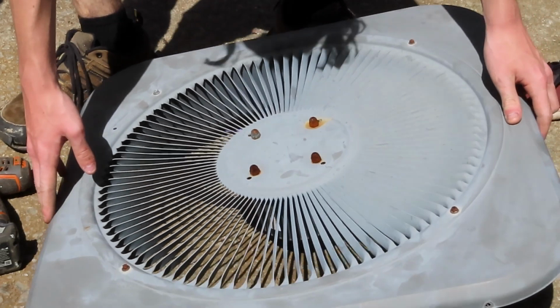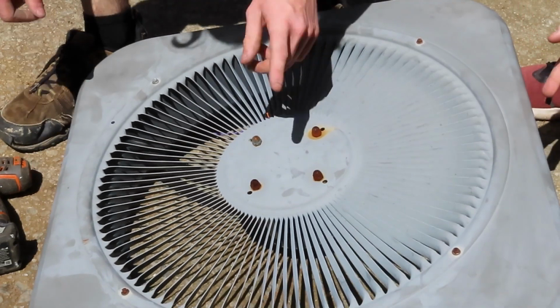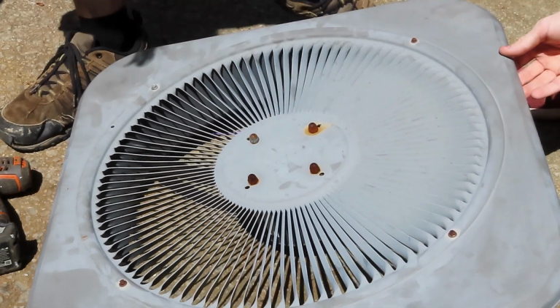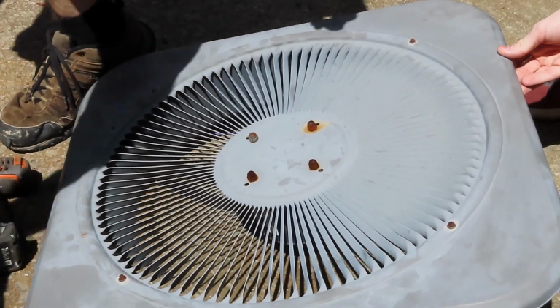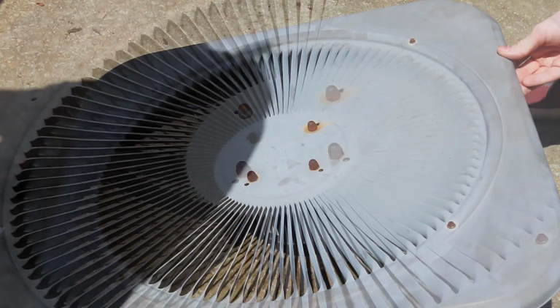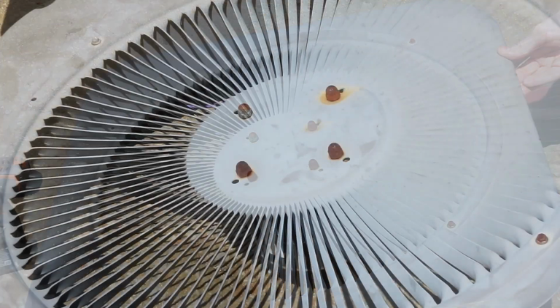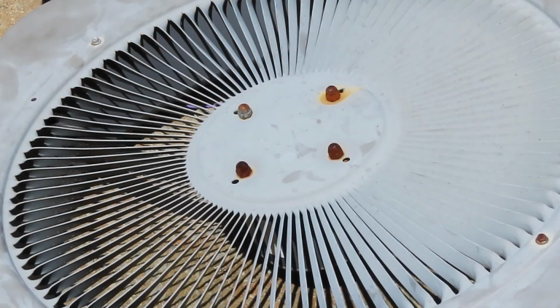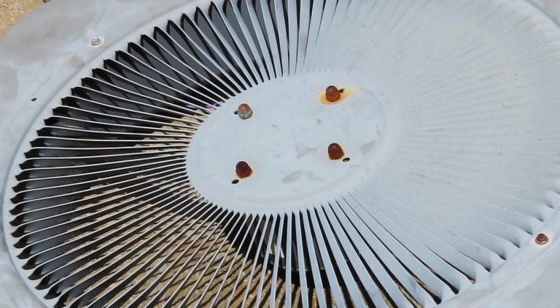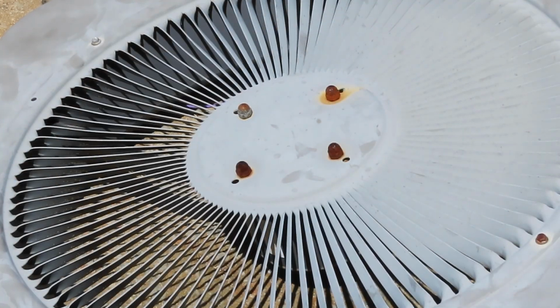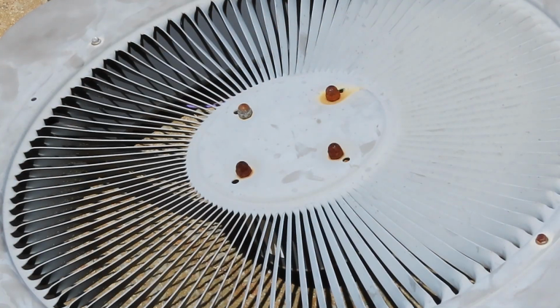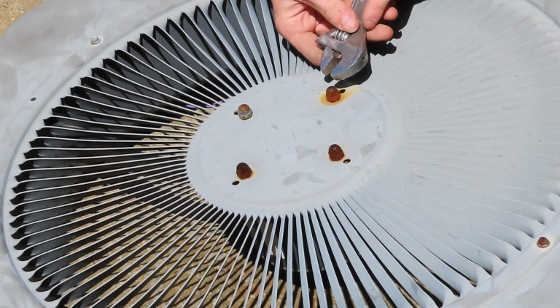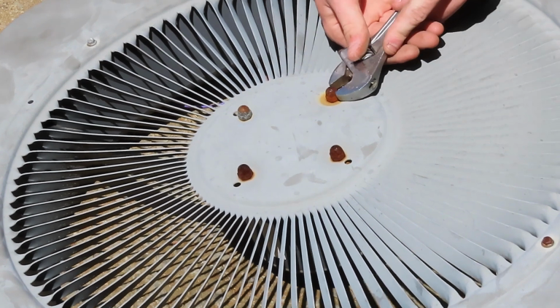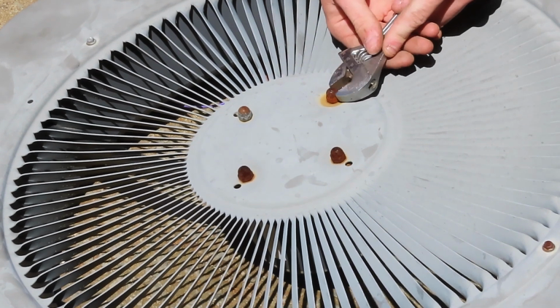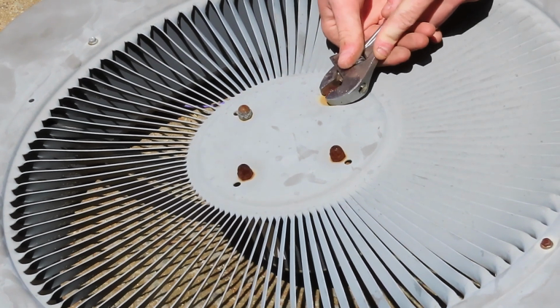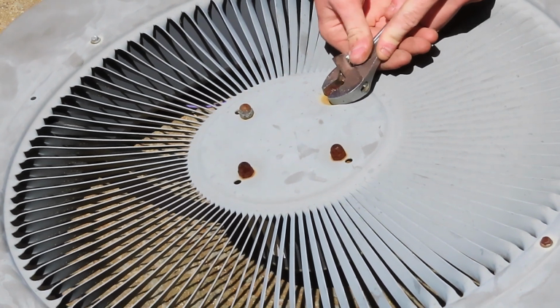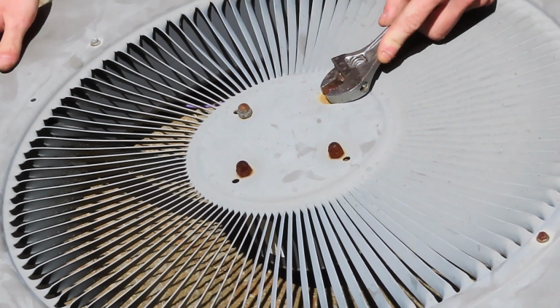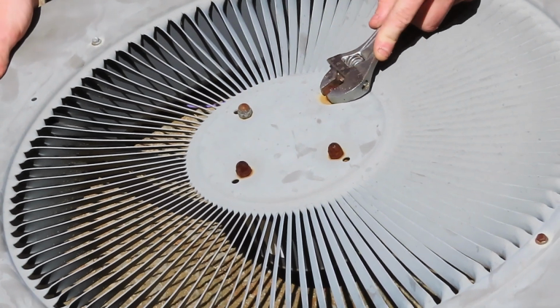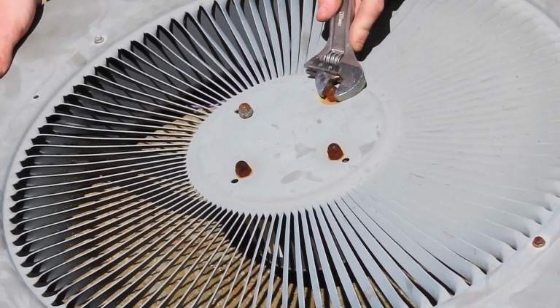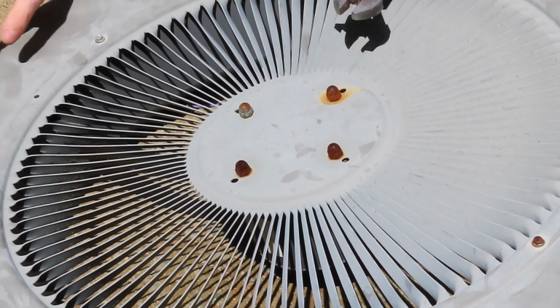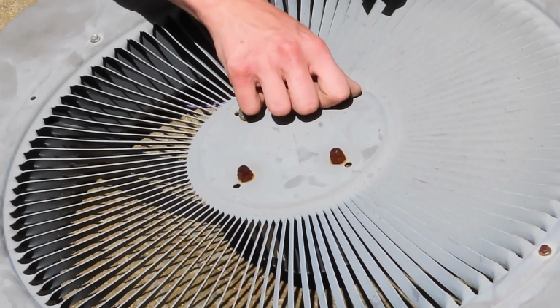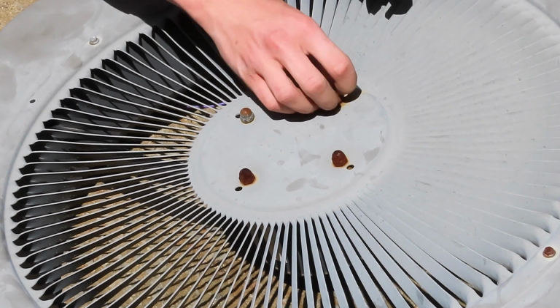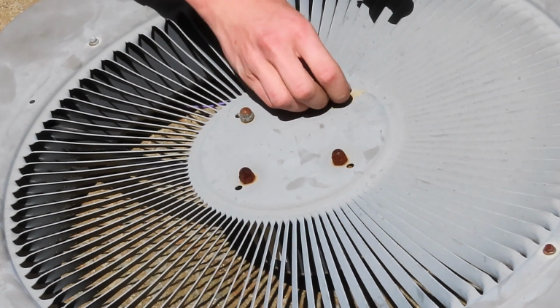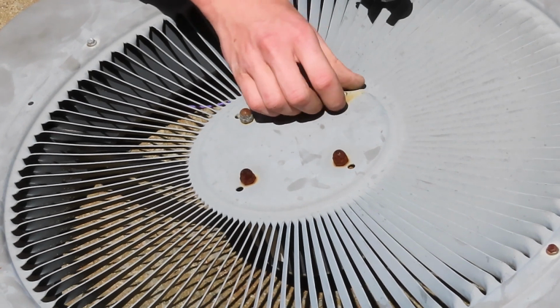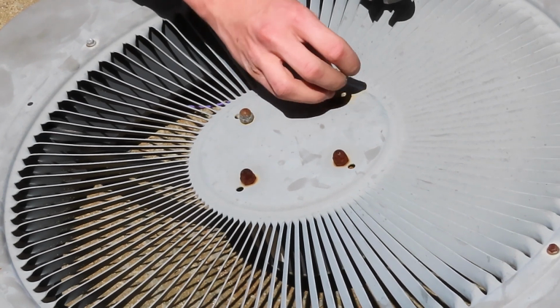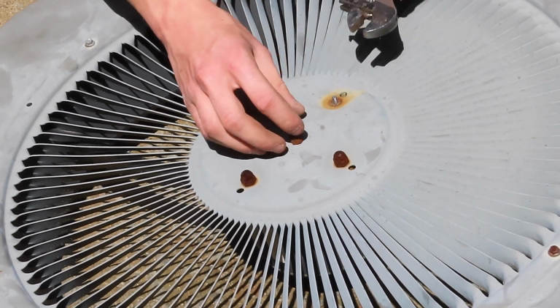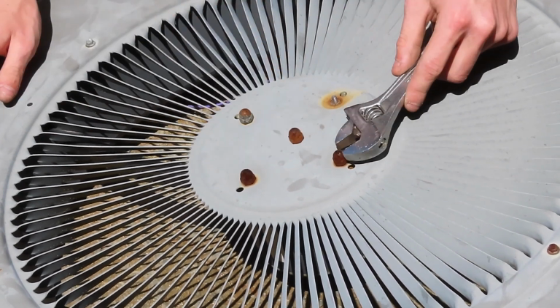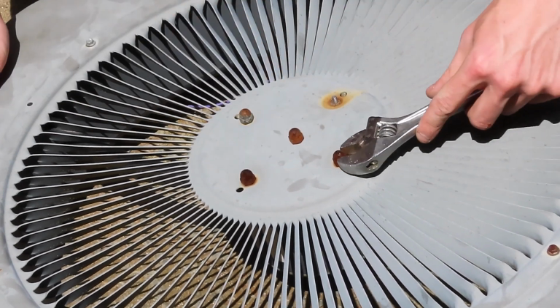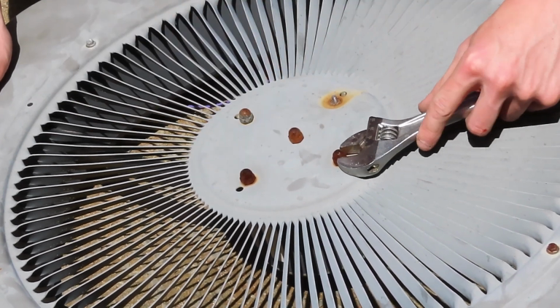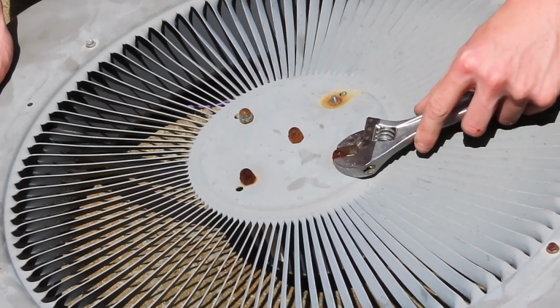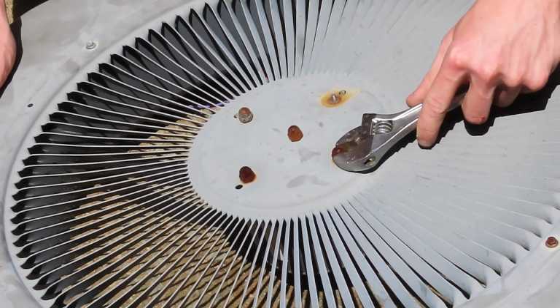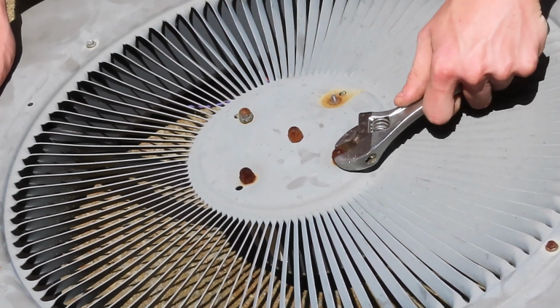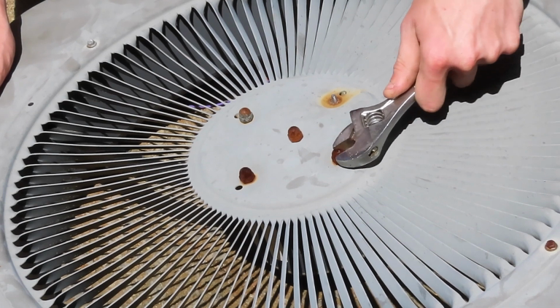Next up, these — half of these. I don't have the right size for this, so I'll just use this. Actually, it's not that big. It would really suck if the actual nuts broke off. Yeah, that sucked.